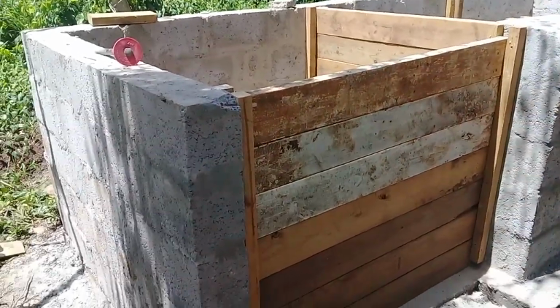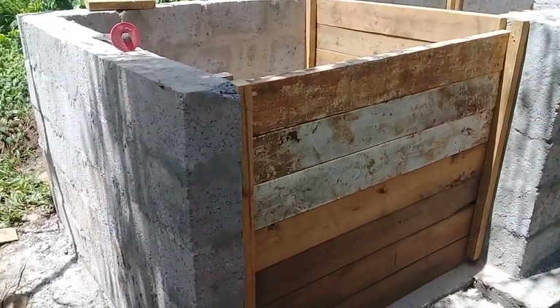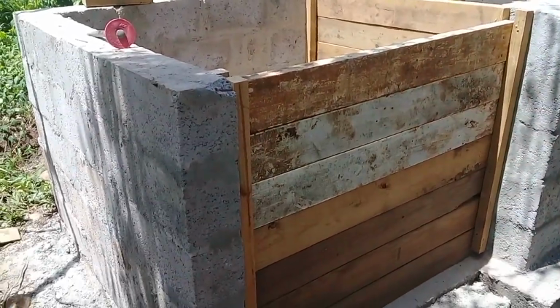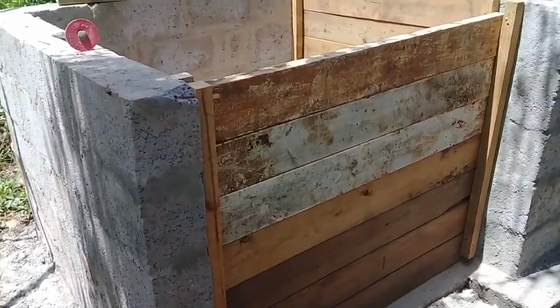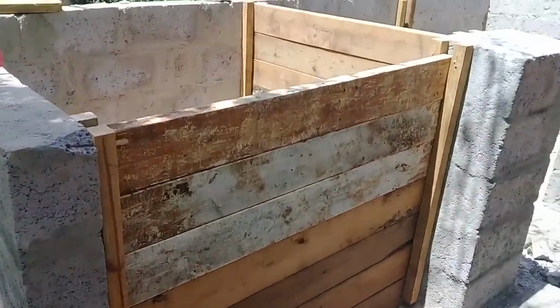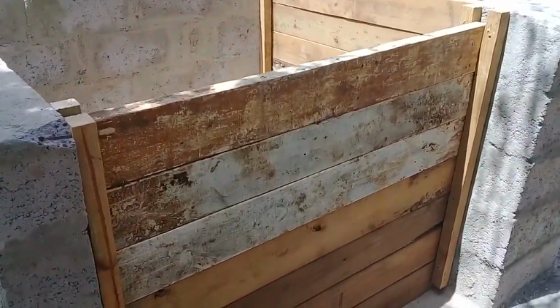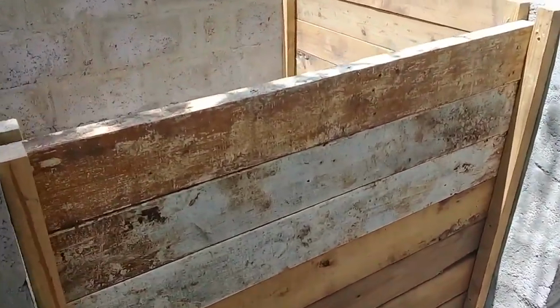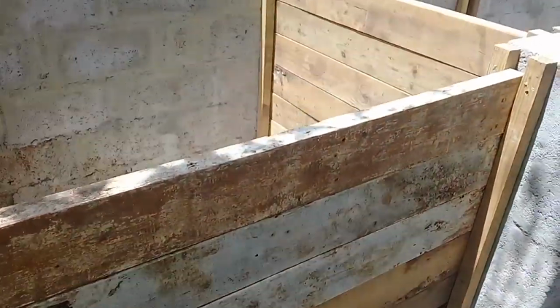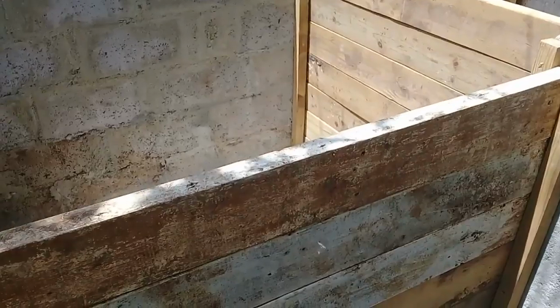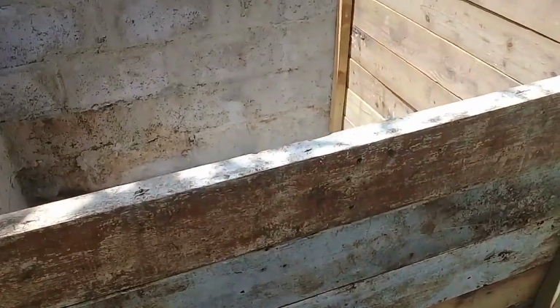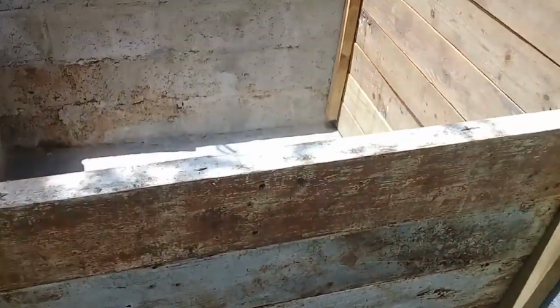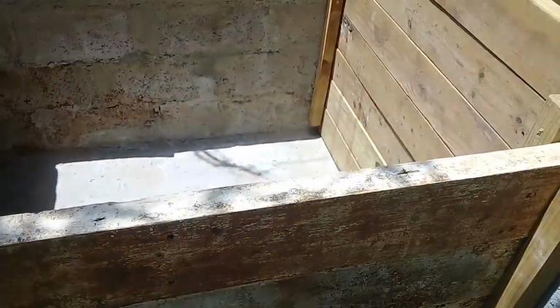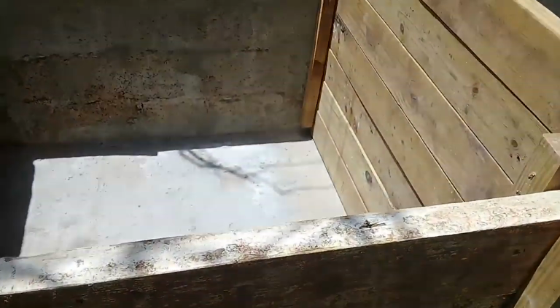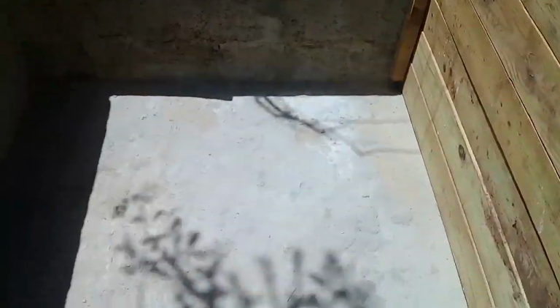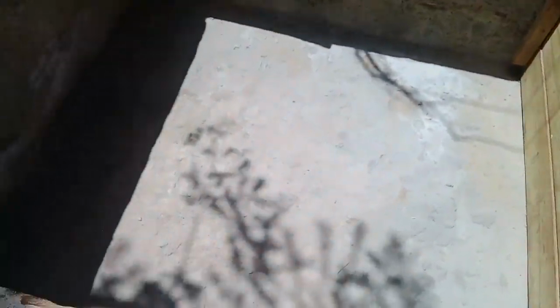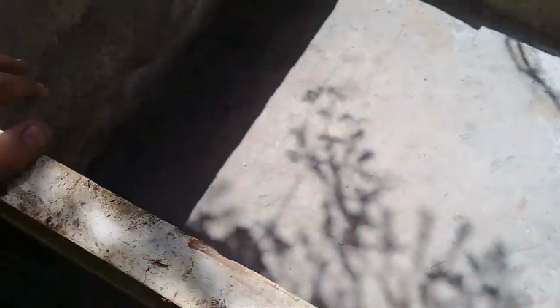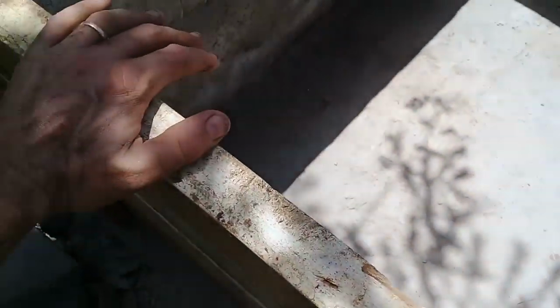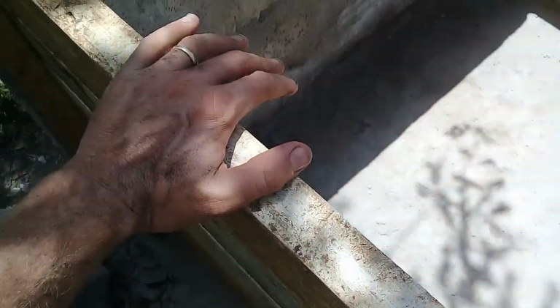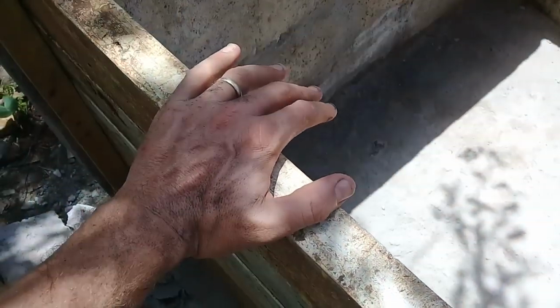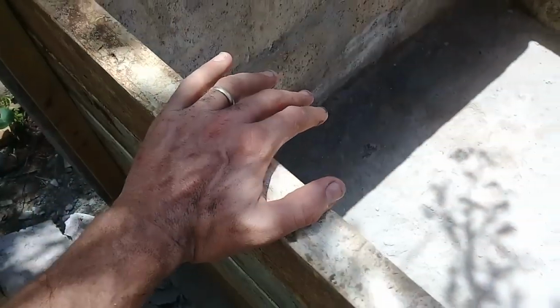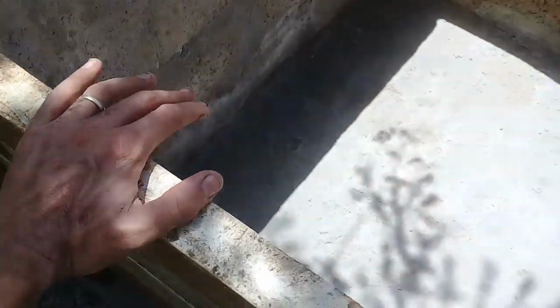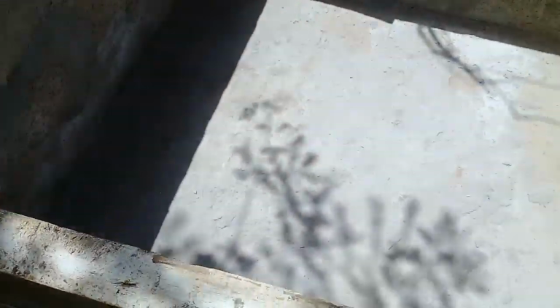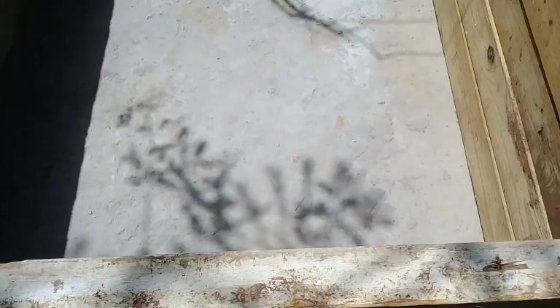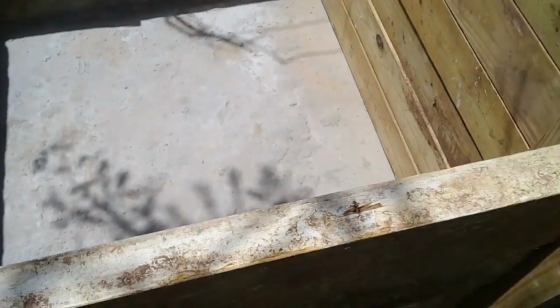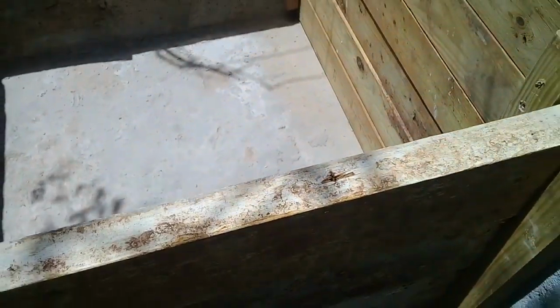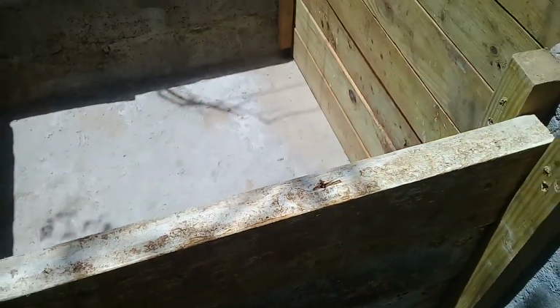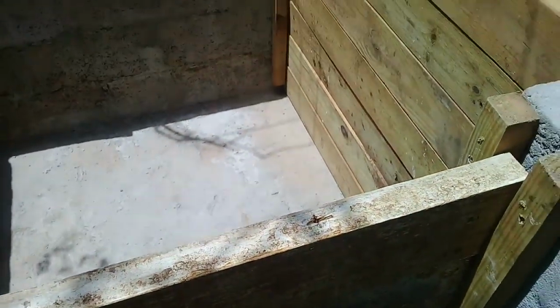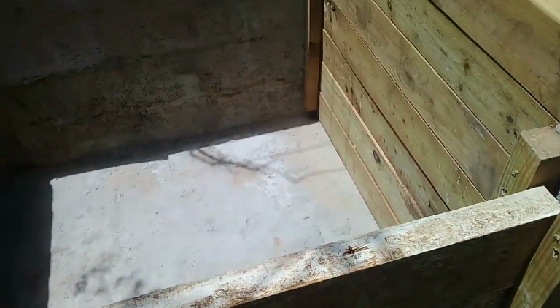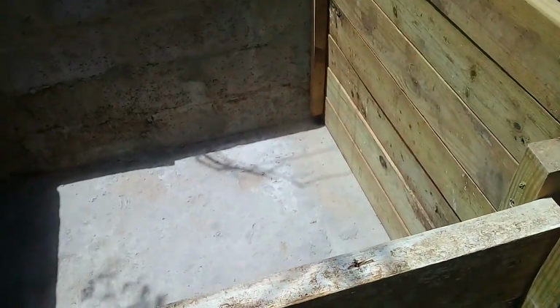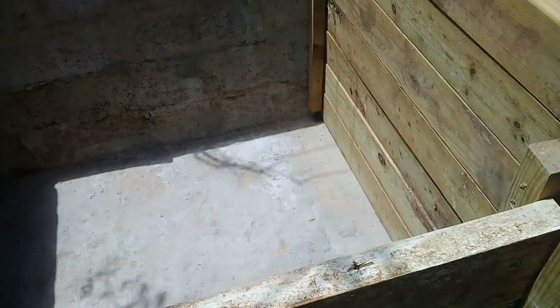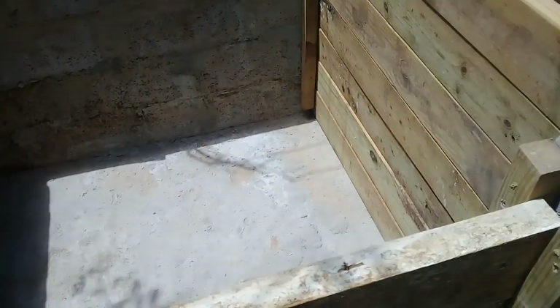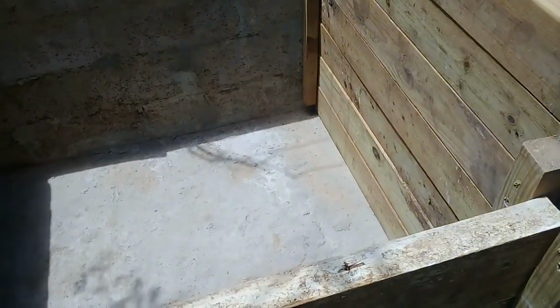There we have it. That is the first bin, ready to roll. That ought to keep the dogs out. Woof, woof, woof.